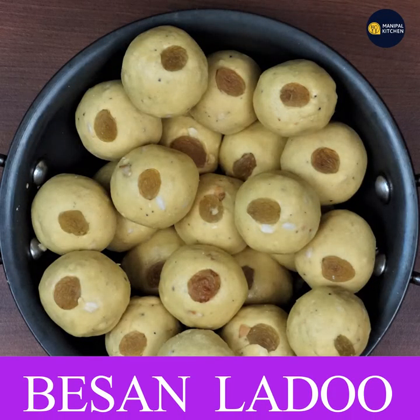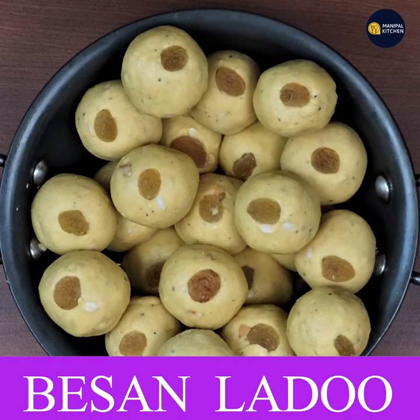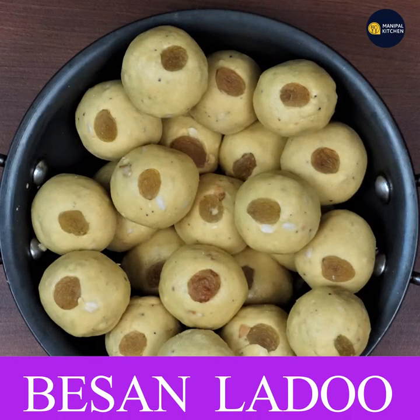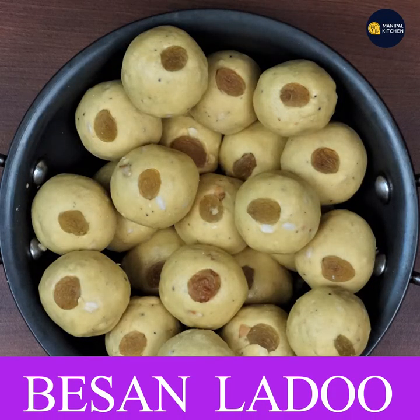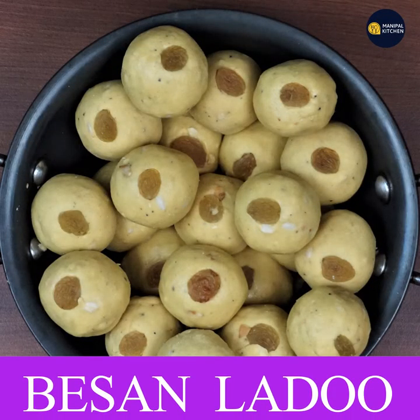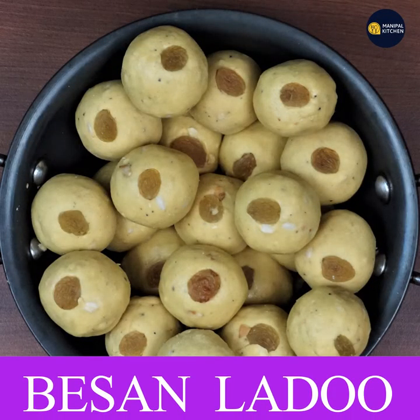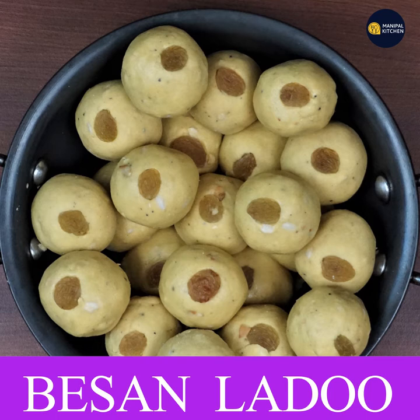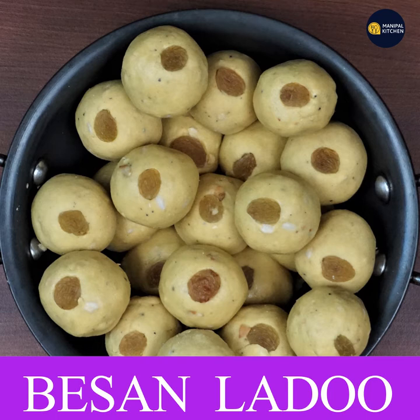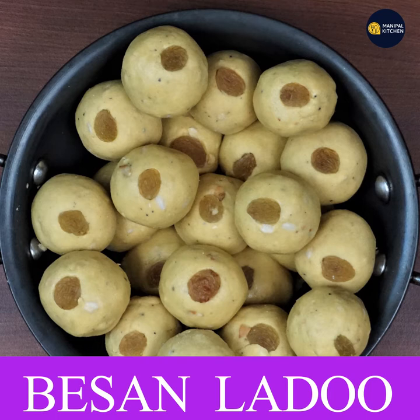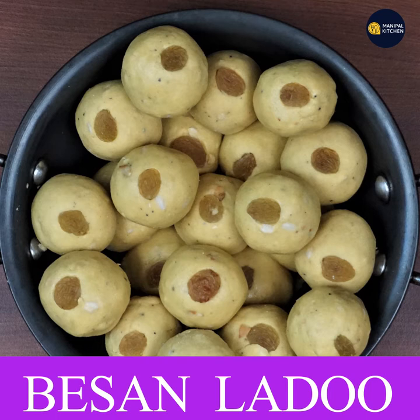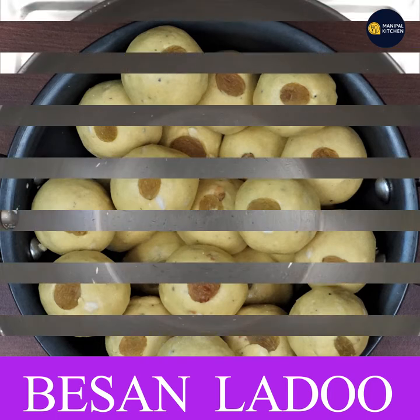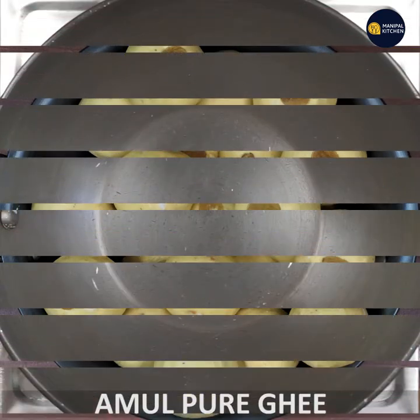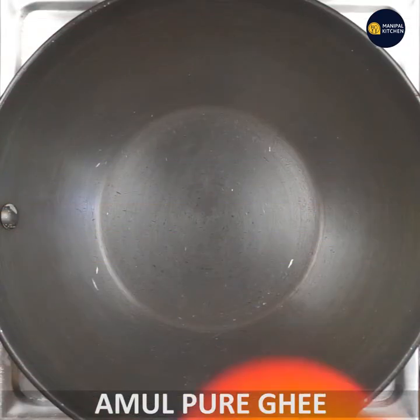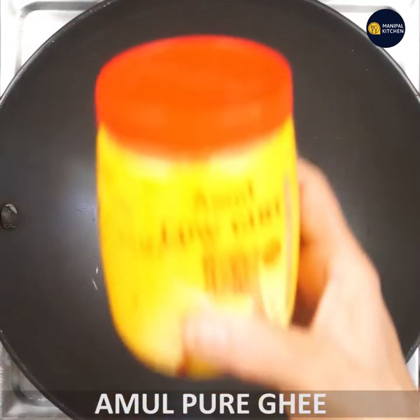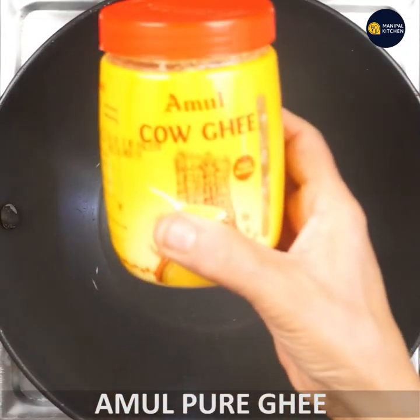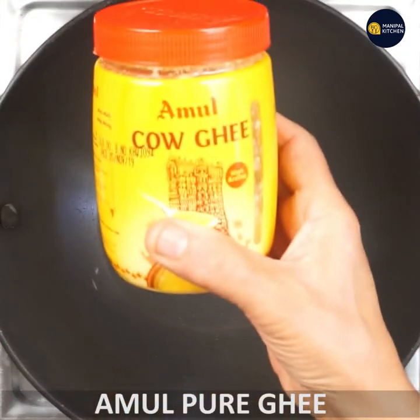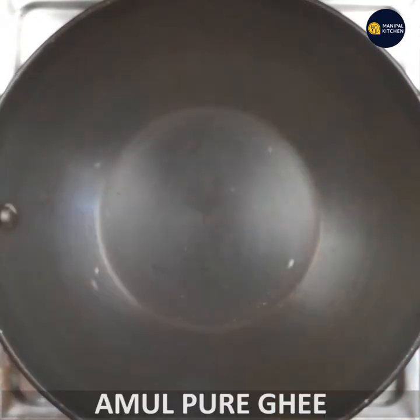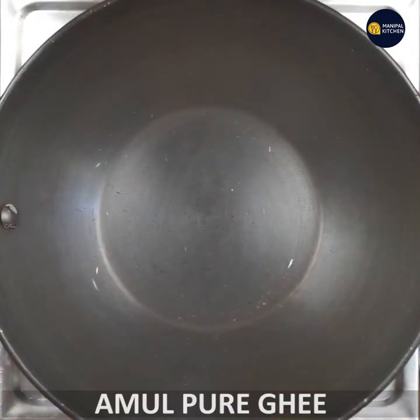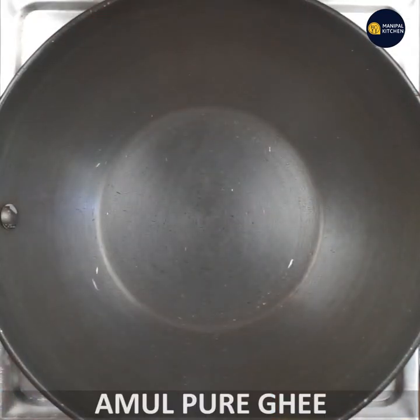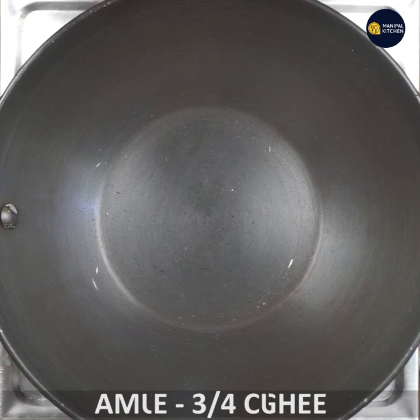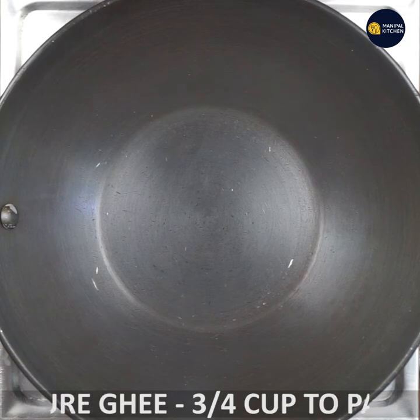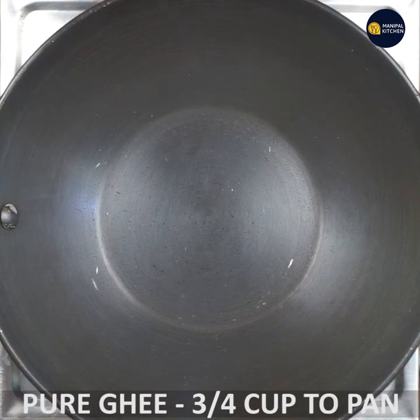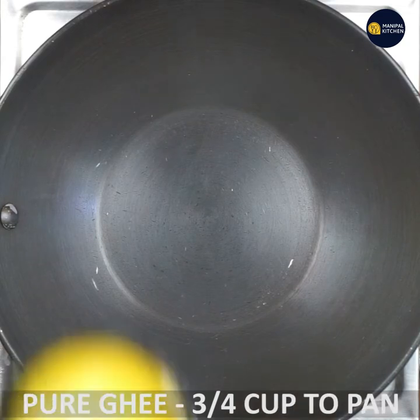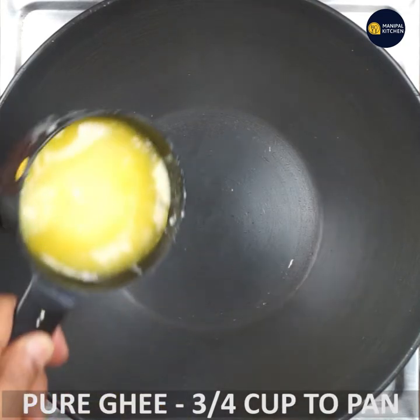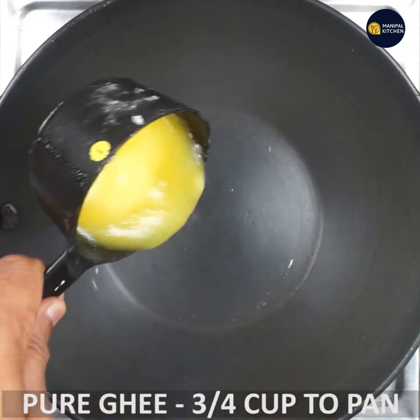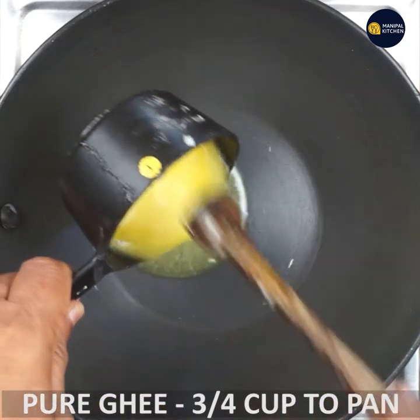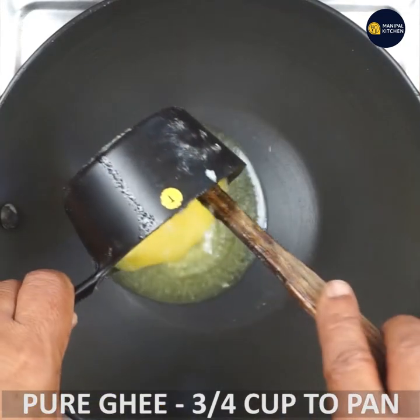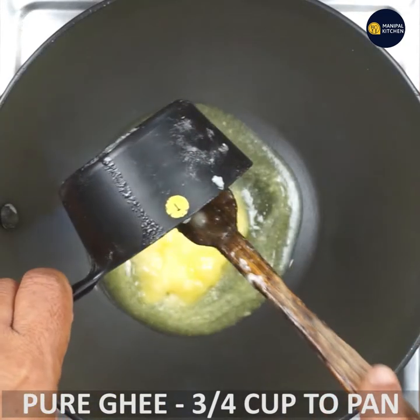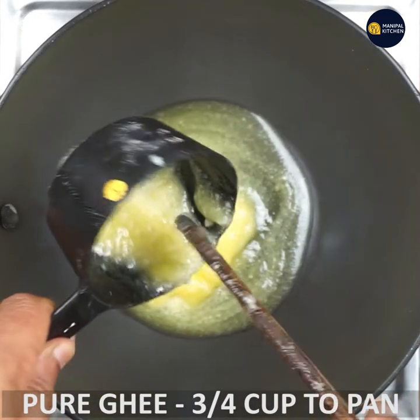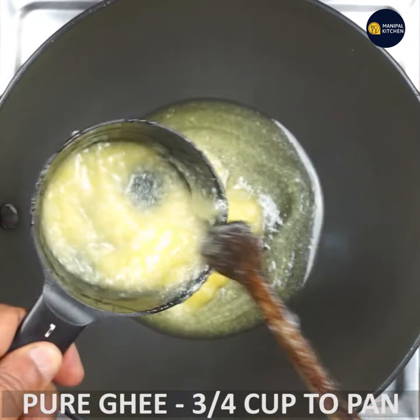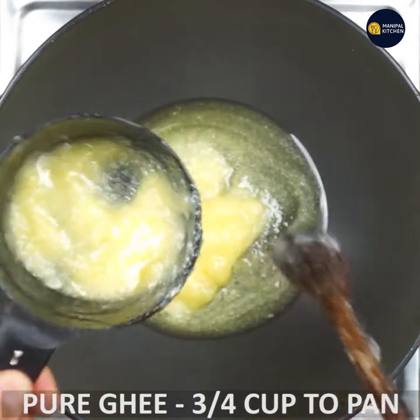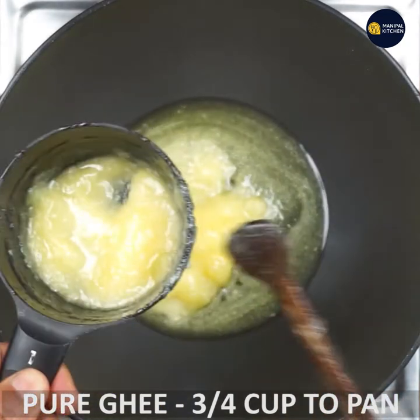I'm going to show you how to heat the besan. I'm going to use Amul Pure Ghee. I'm going to put a pan on the stove and put it in the pan.